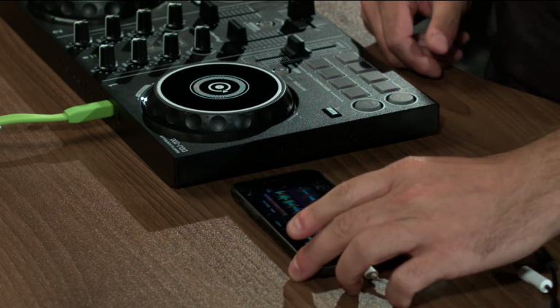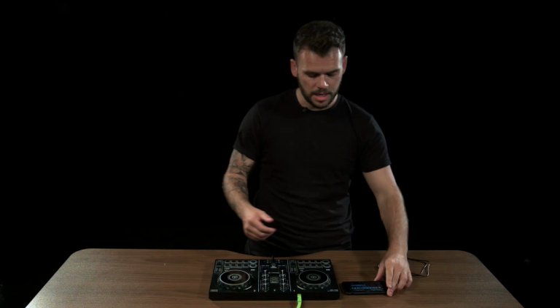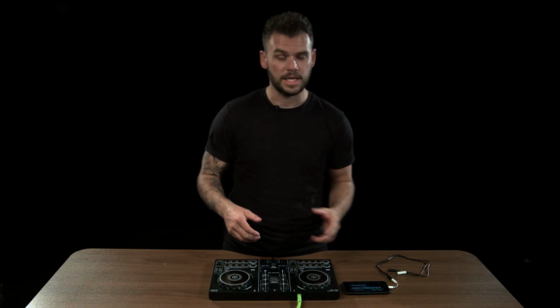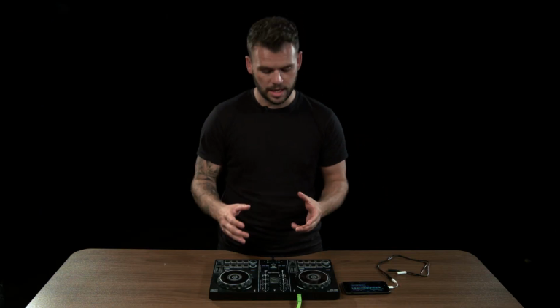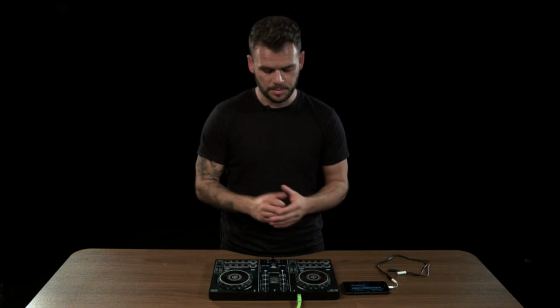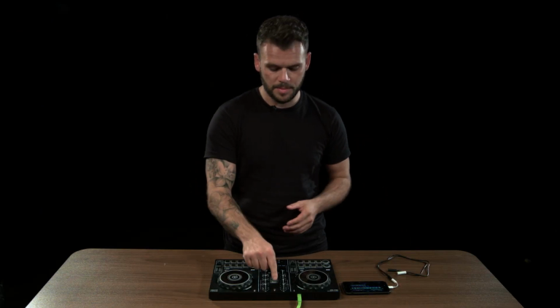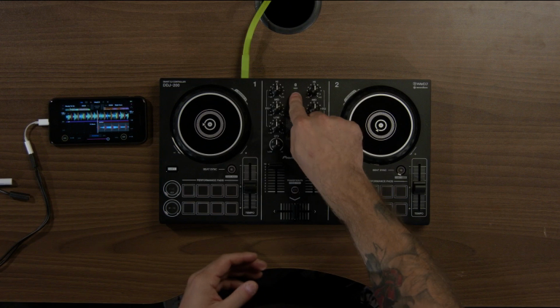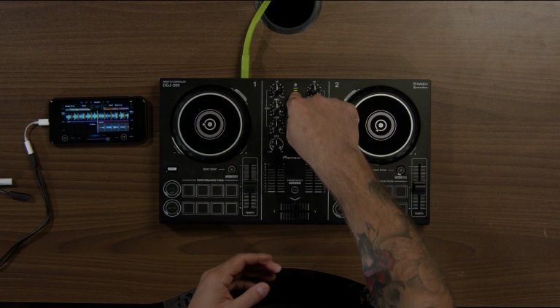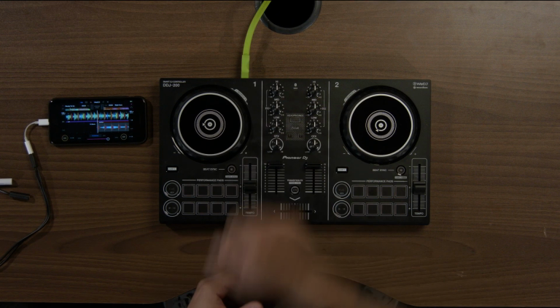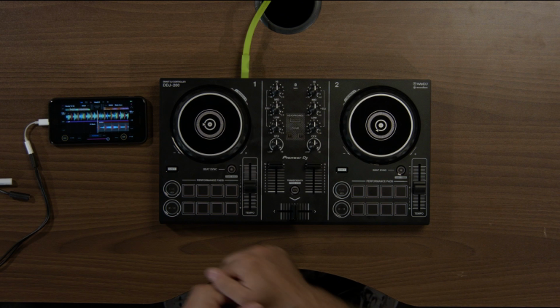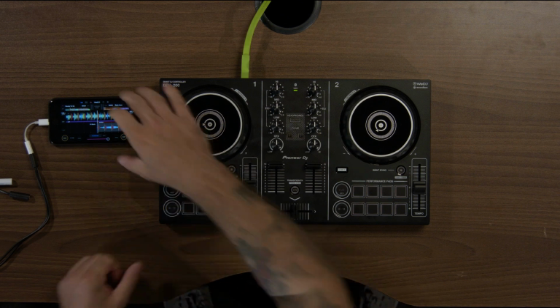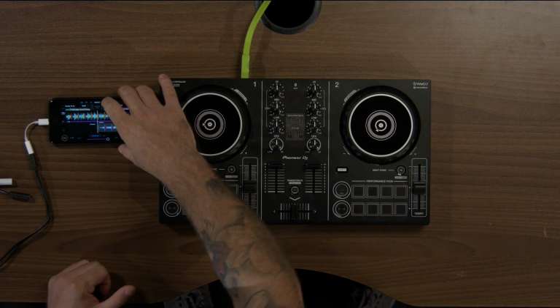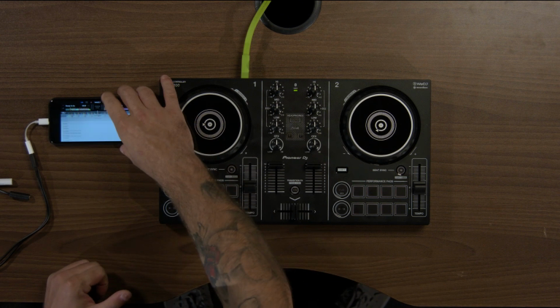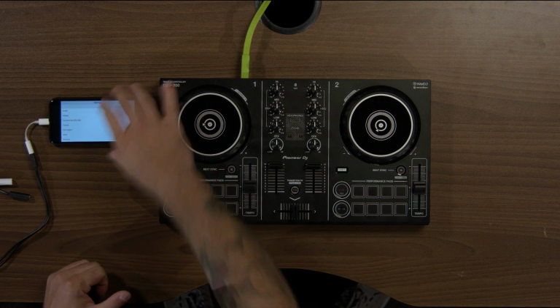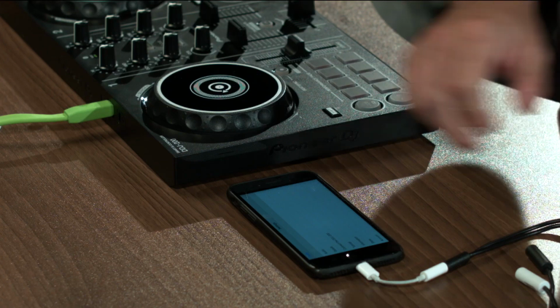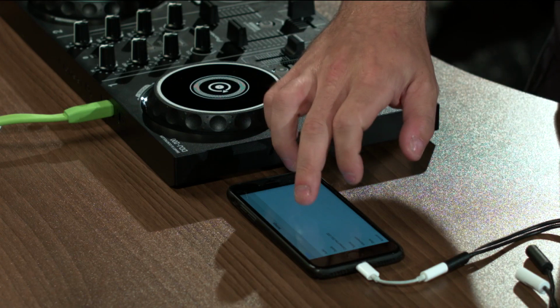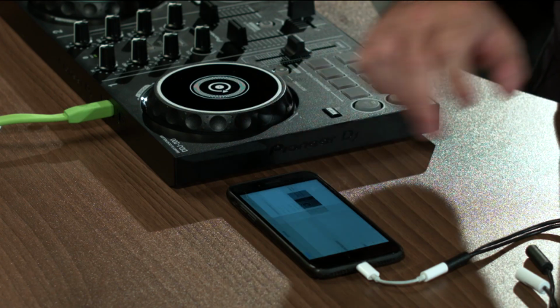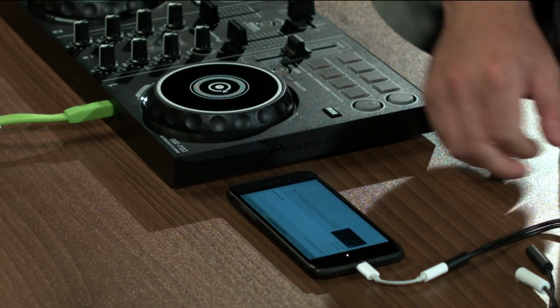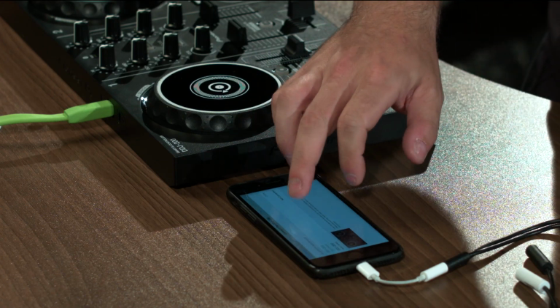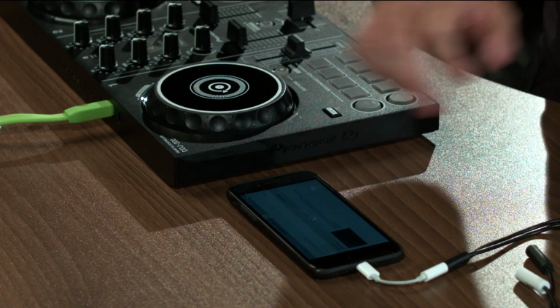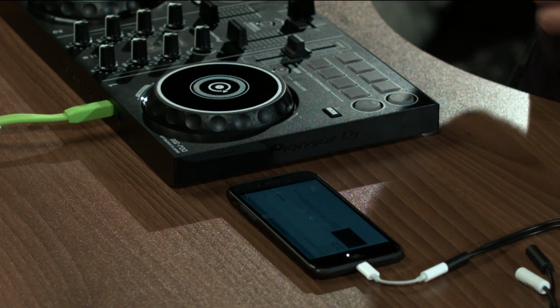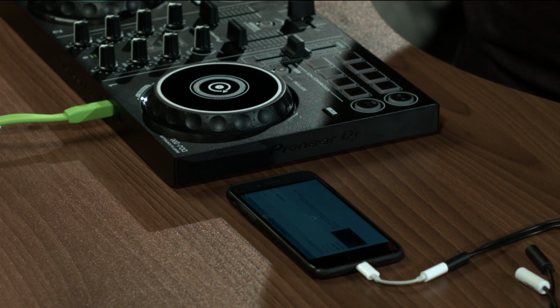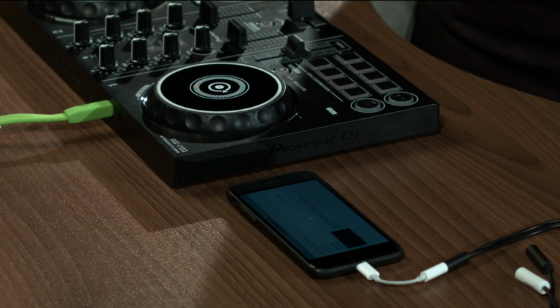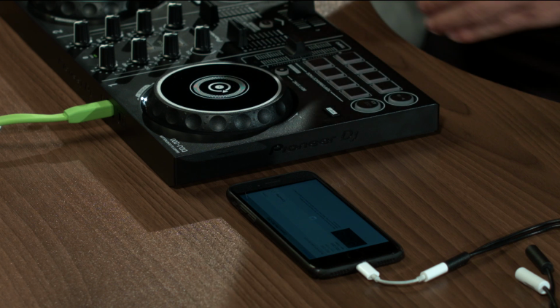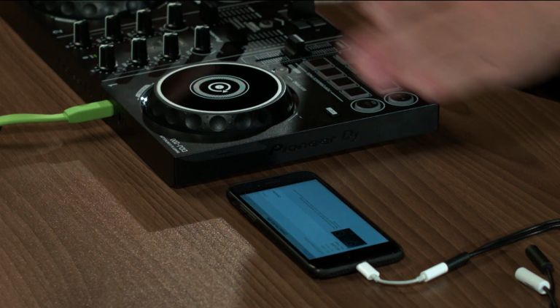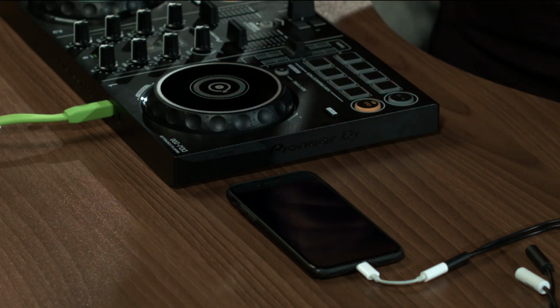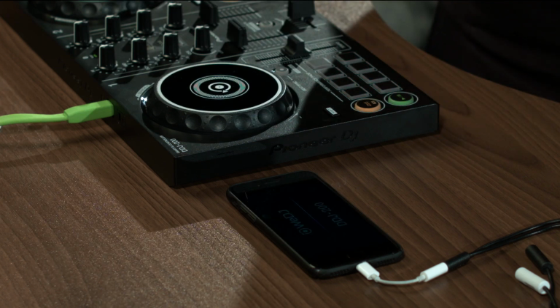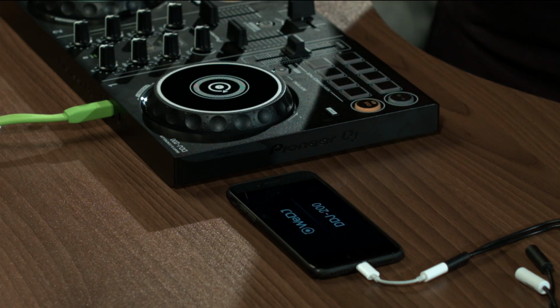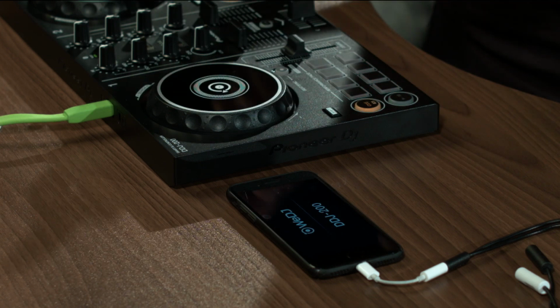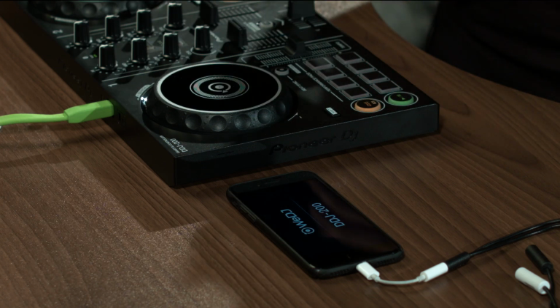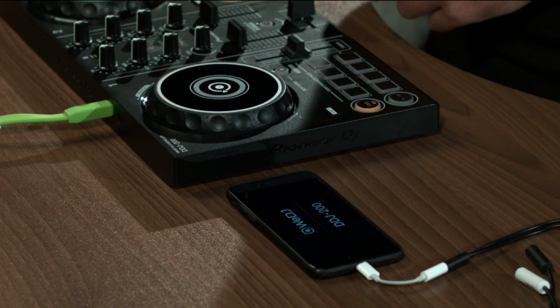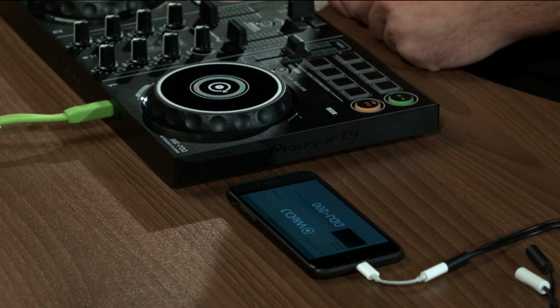At the minute this isn't connected because my MIDI Bluetooth is flashing here. So I'm going to go to connect the DDJ-200, click it, and you'll notice some flashy things happening here, just to let you know that this has now been connected.